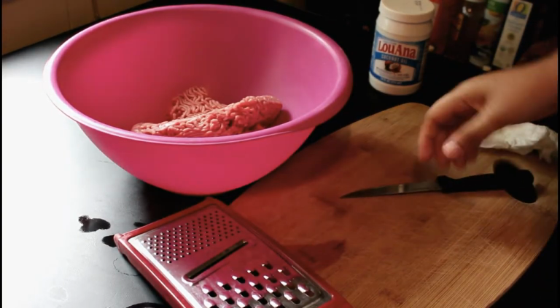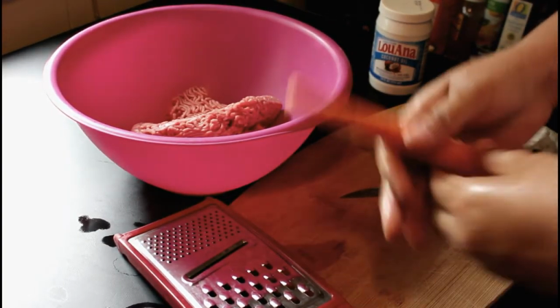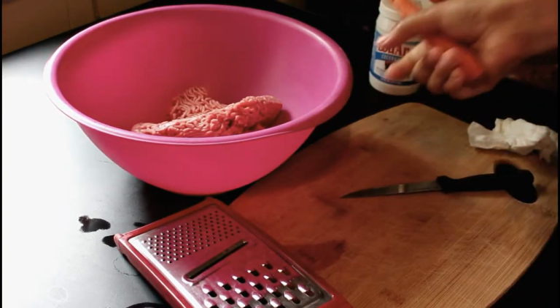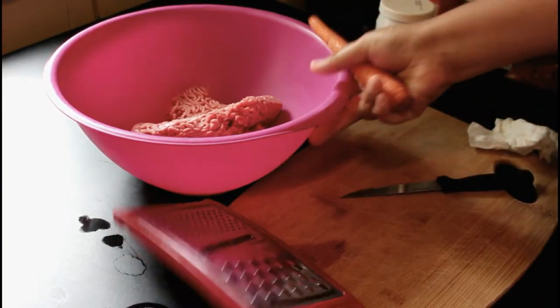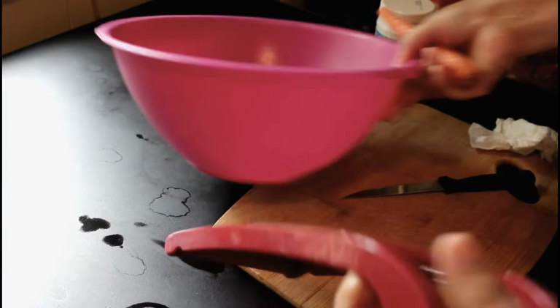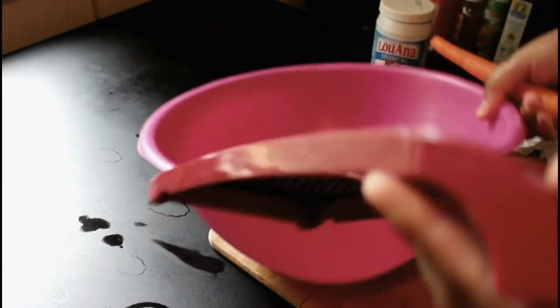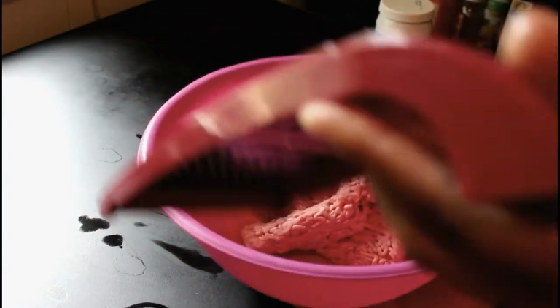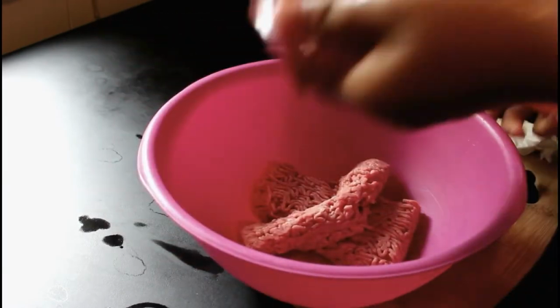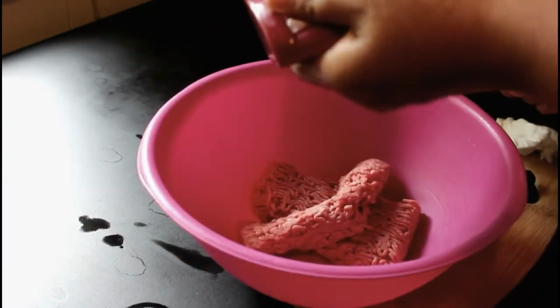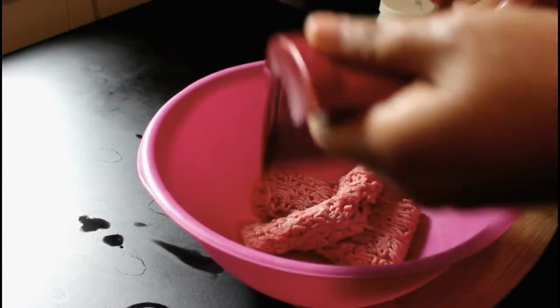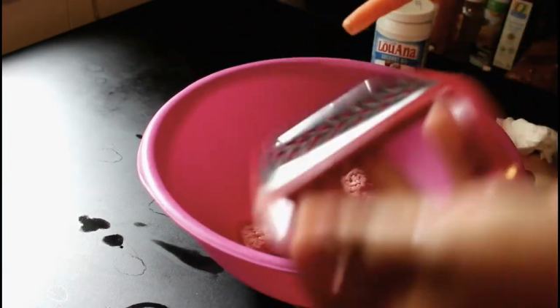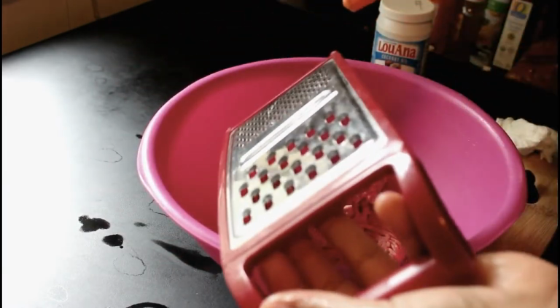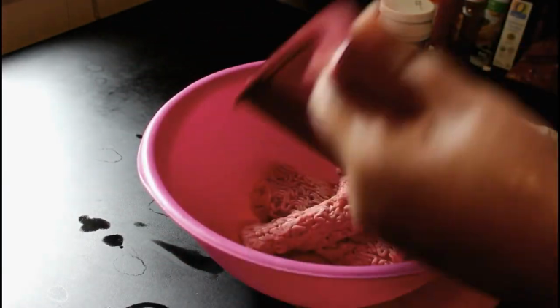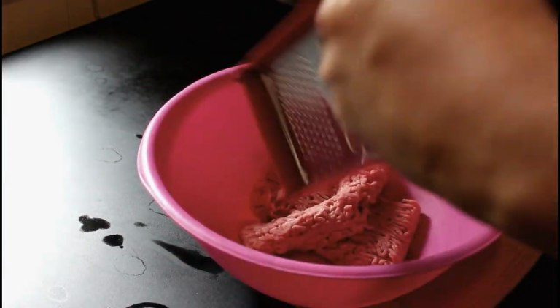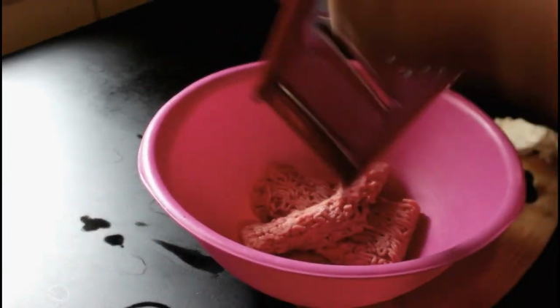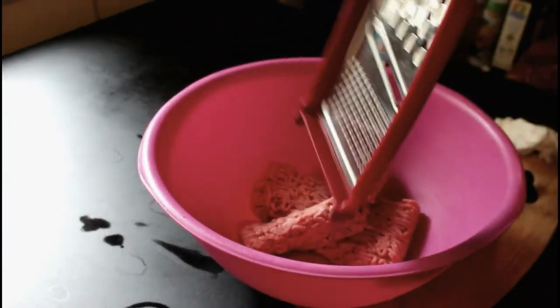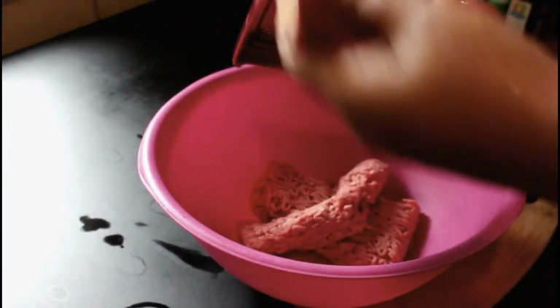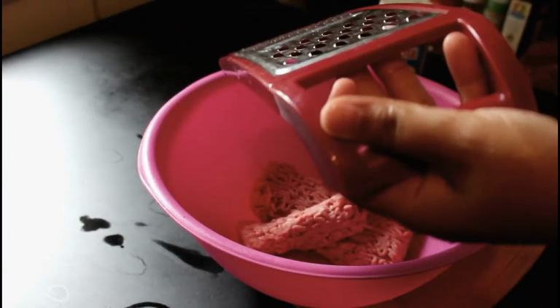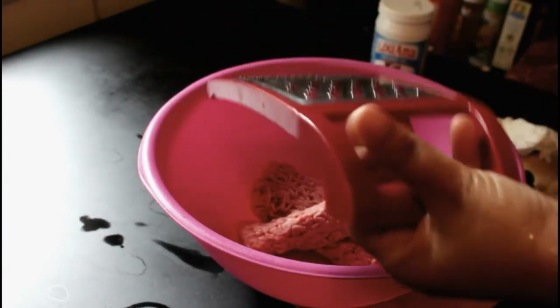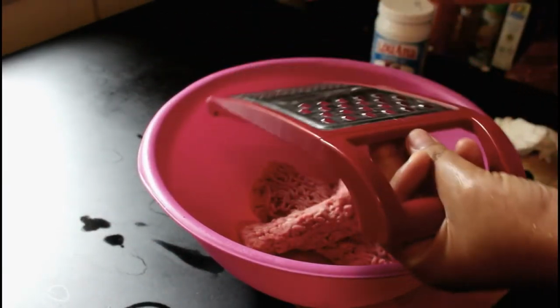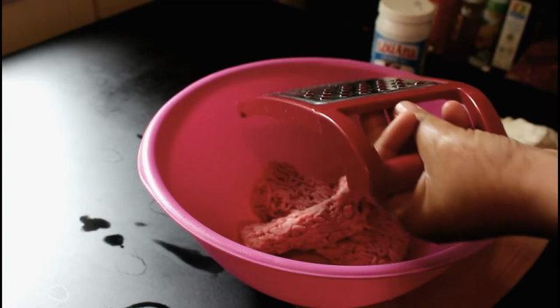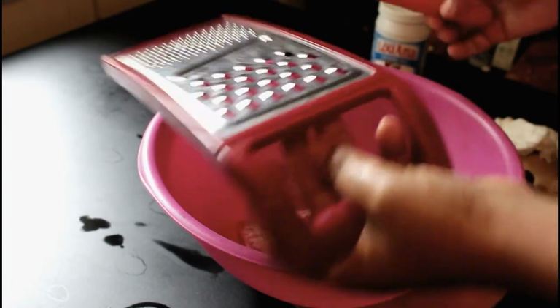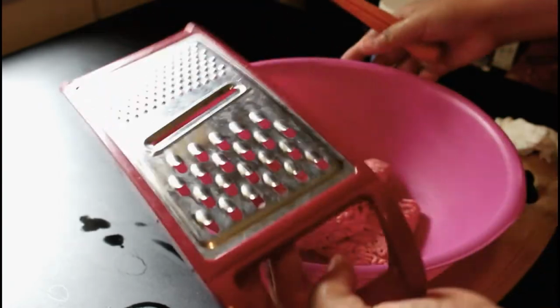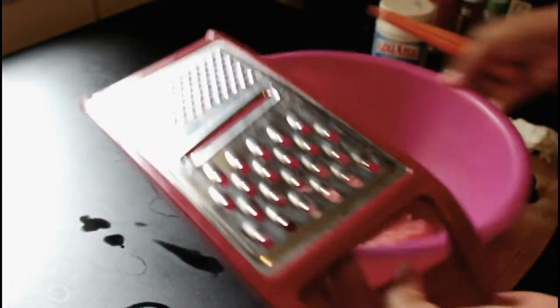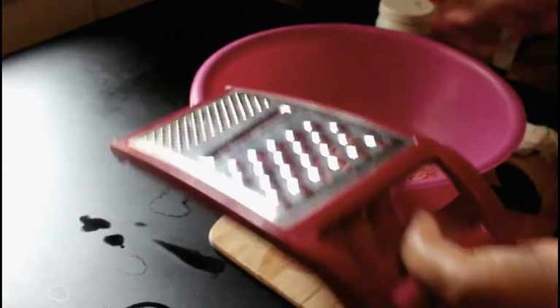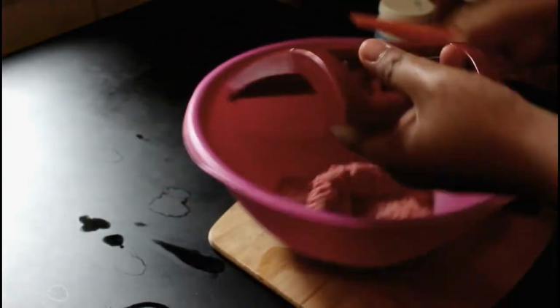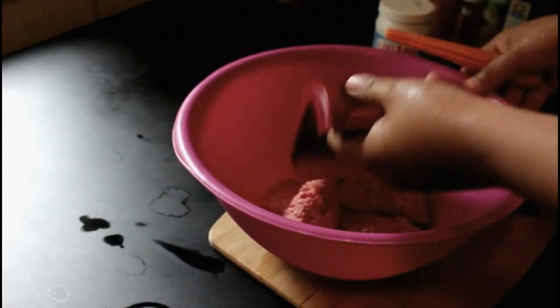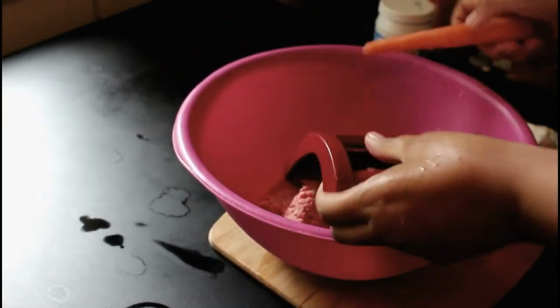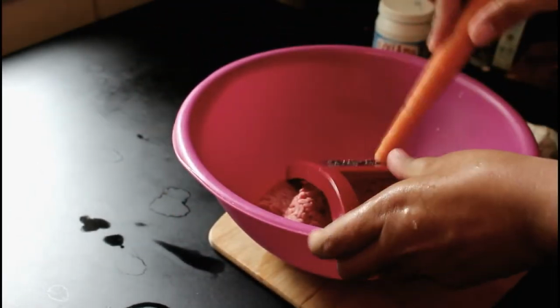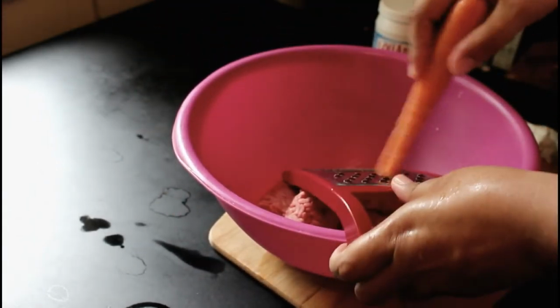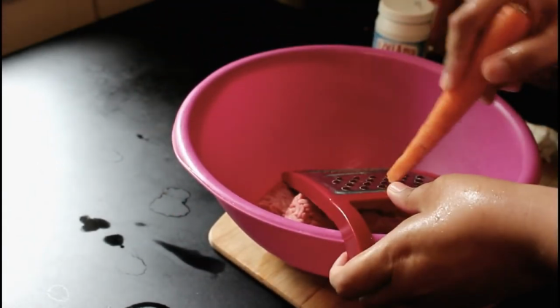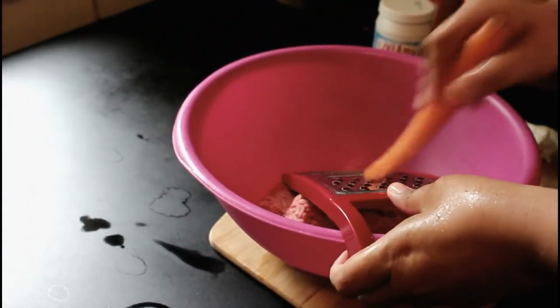Now I'm just going to get a carrot and the grater. There are also little square ones and whatnot, but I use this one — it's just the most convenient. And just grate it right away.